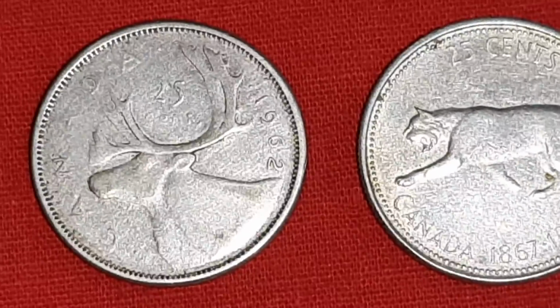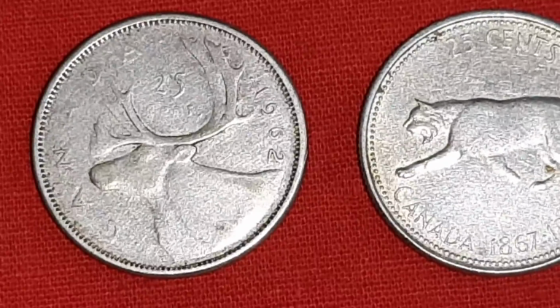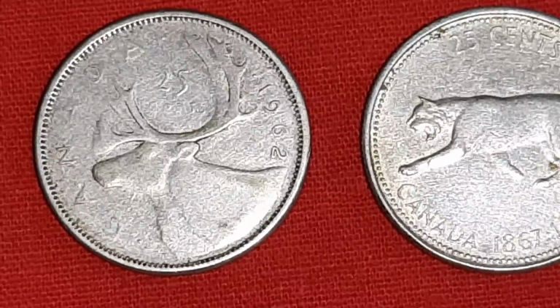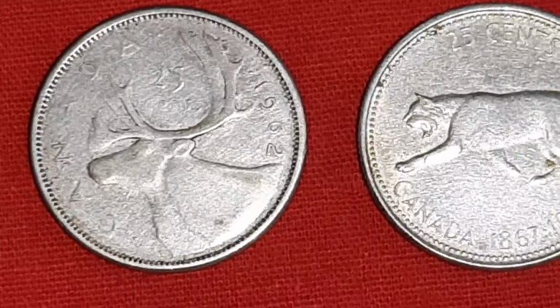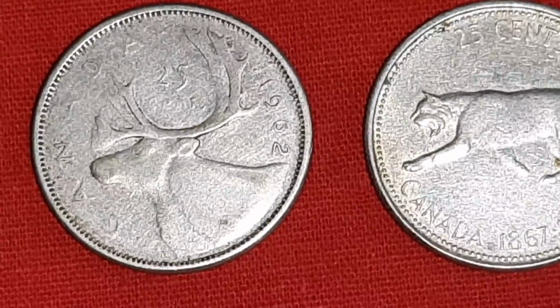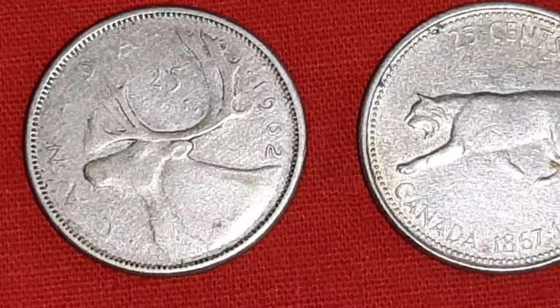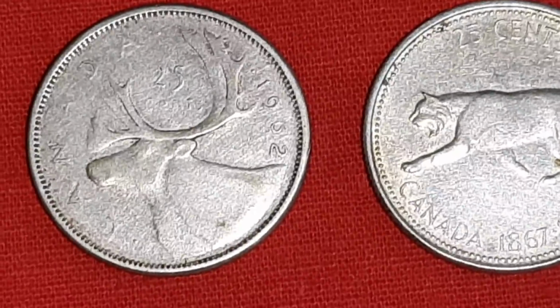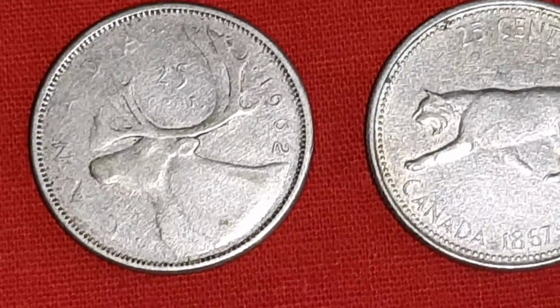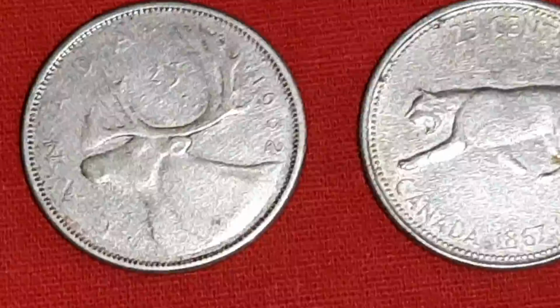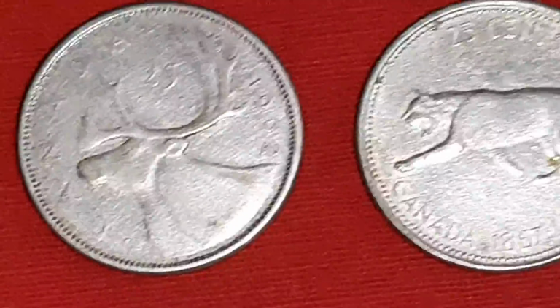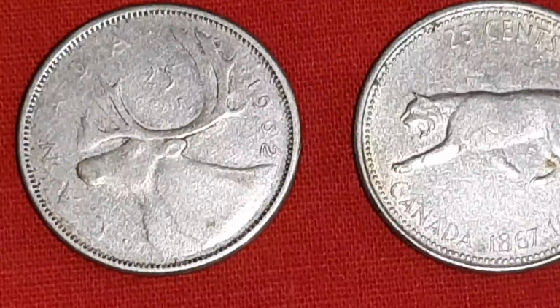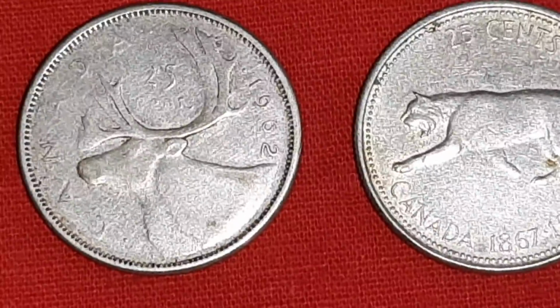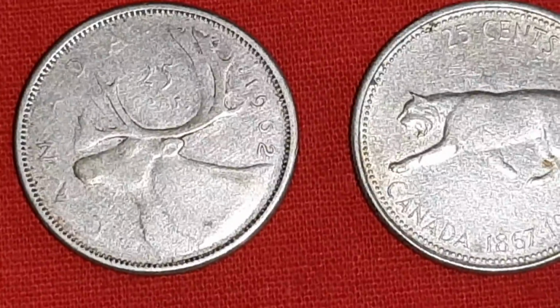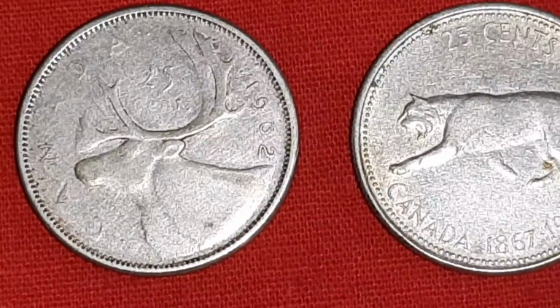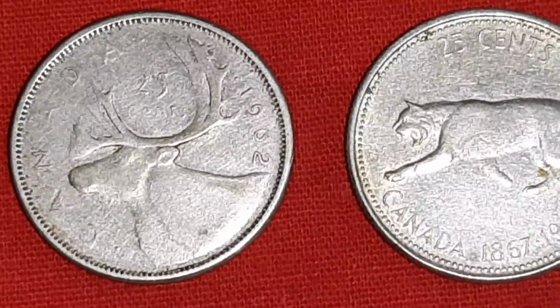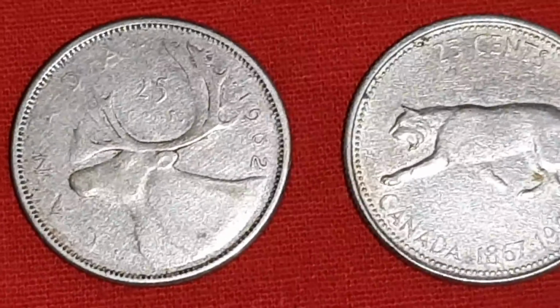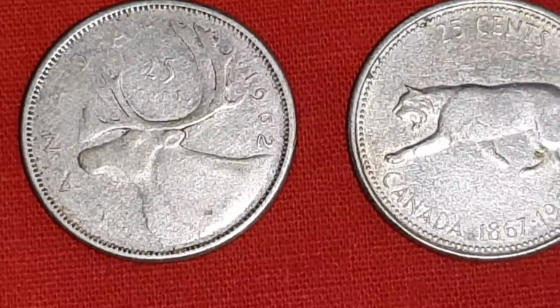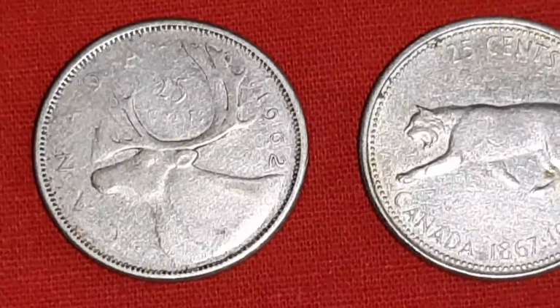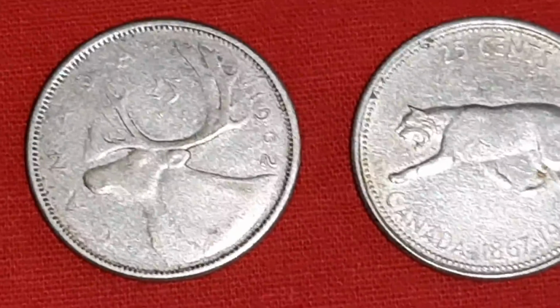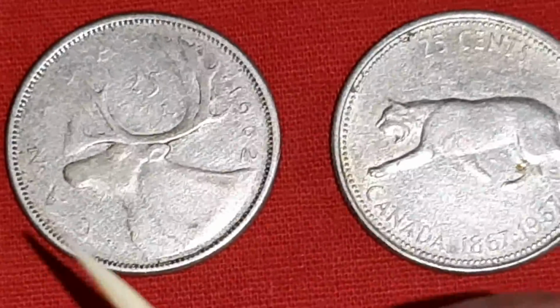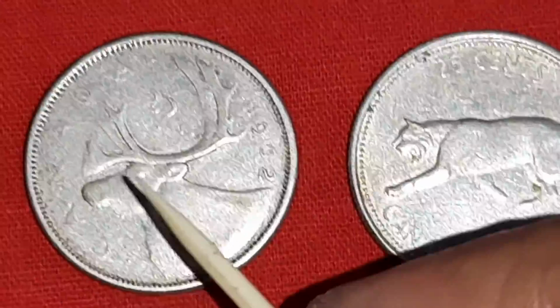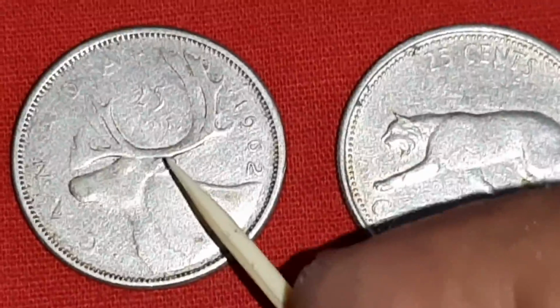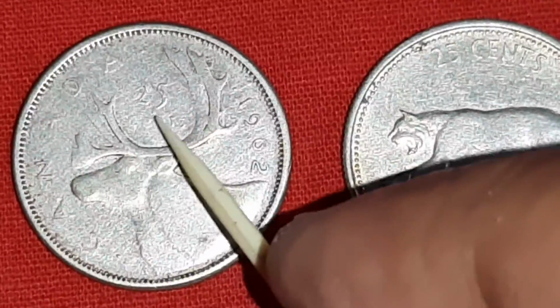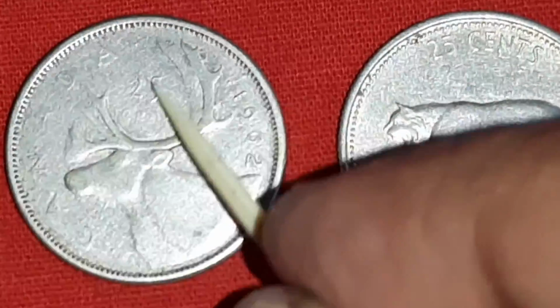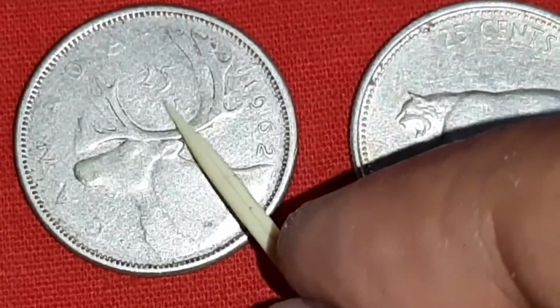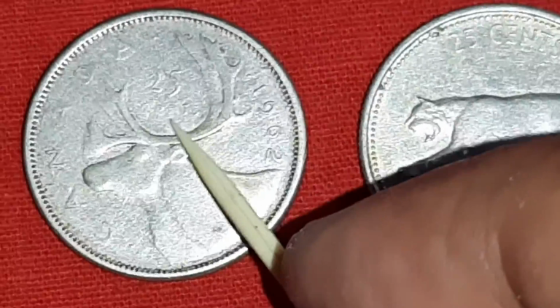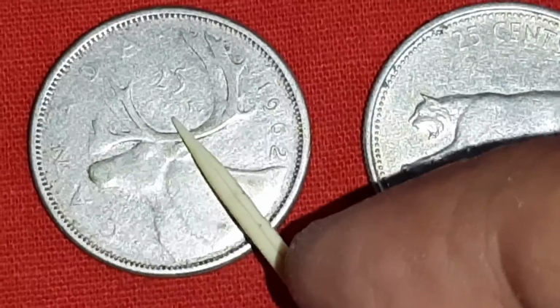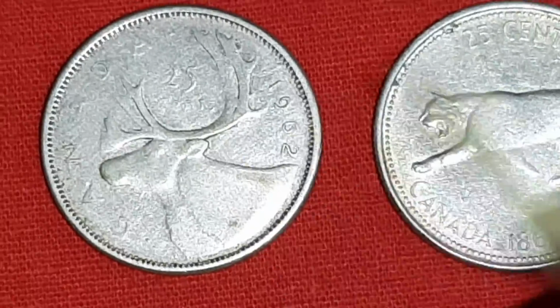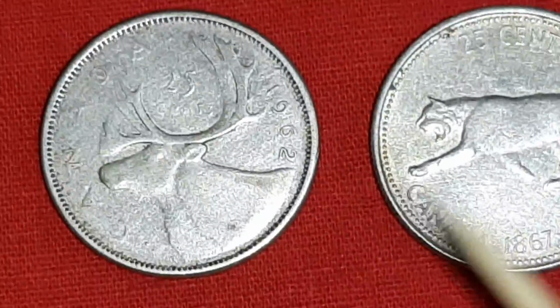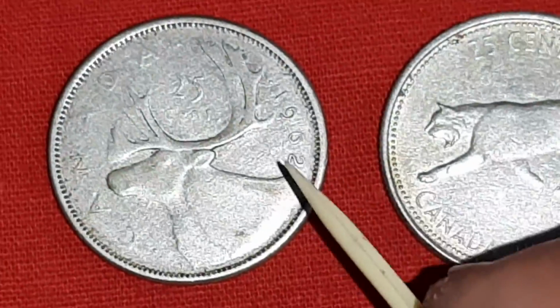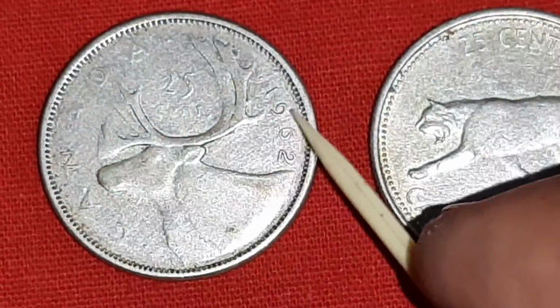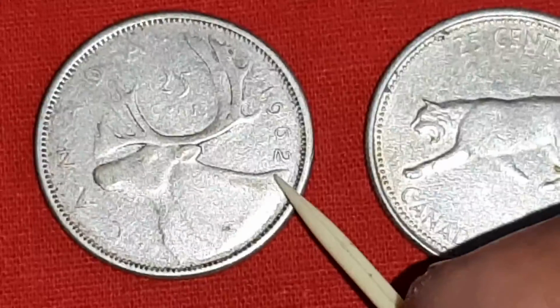Hello, Anticsilver coin lovers. Here are 4 coins of Canada. The first coin is of 25 cents of 1962.